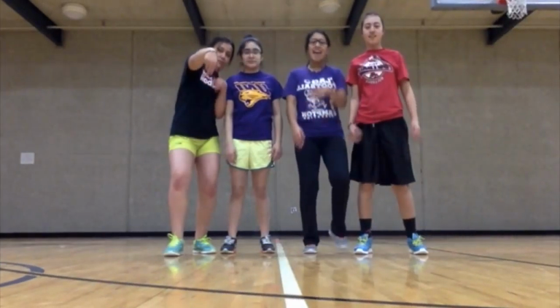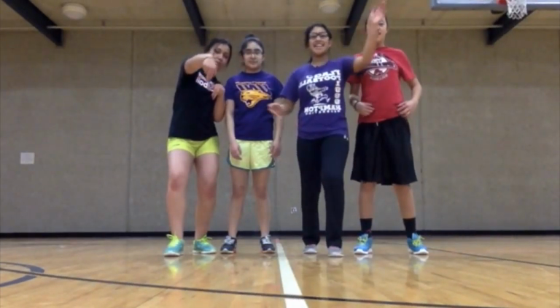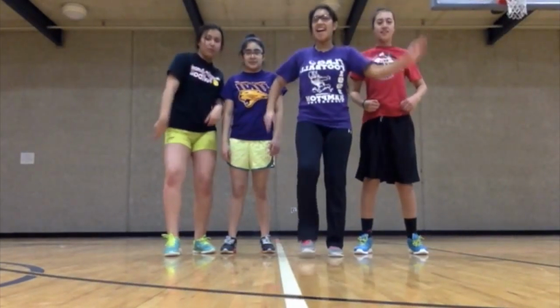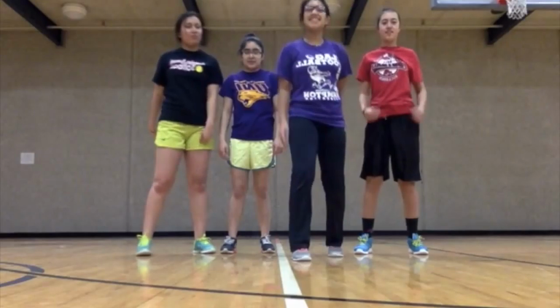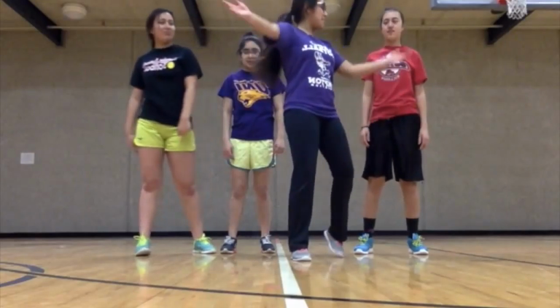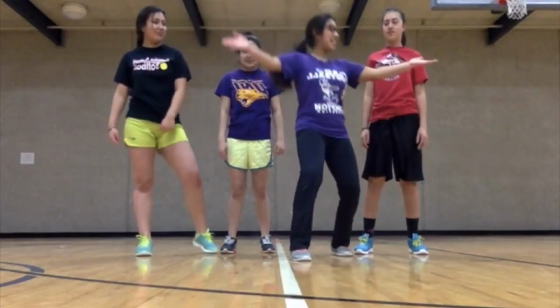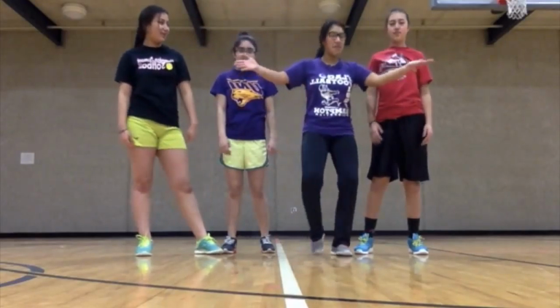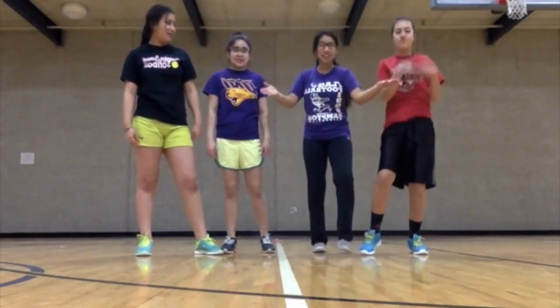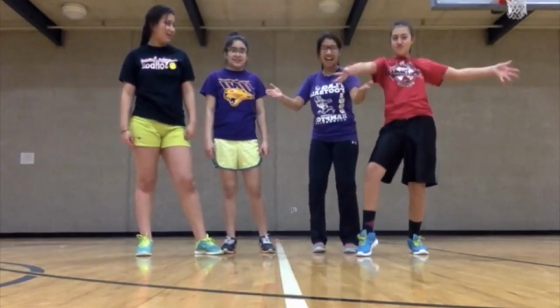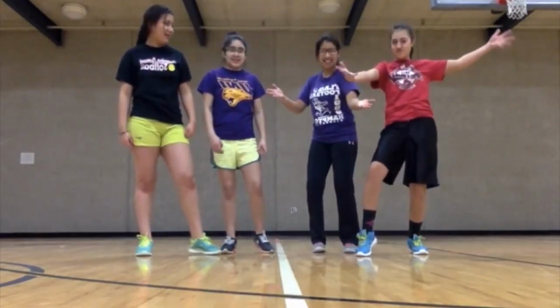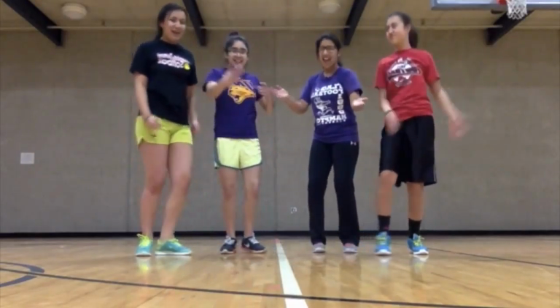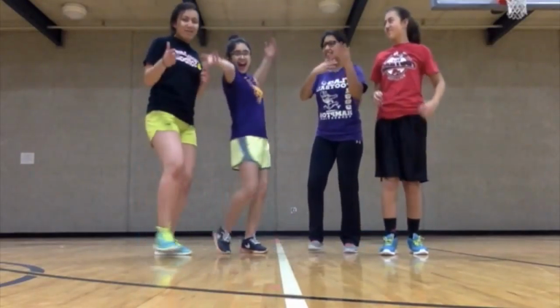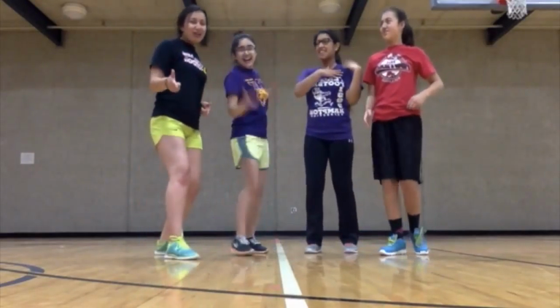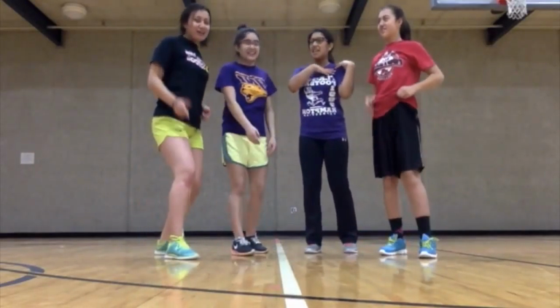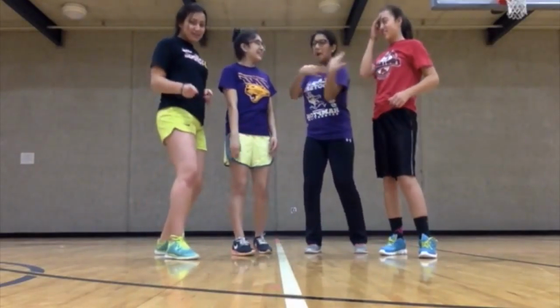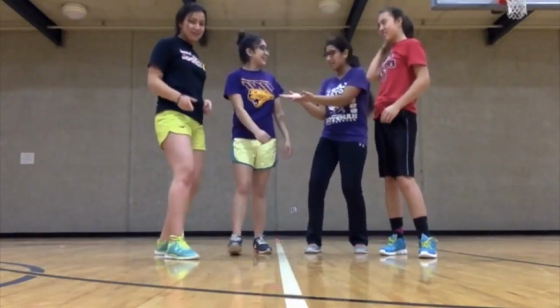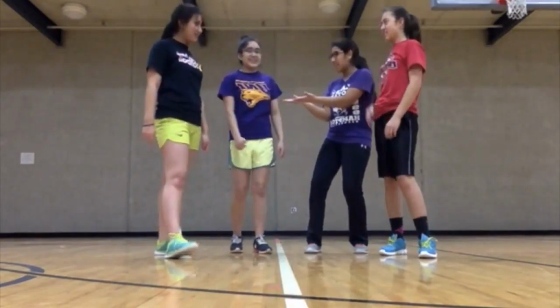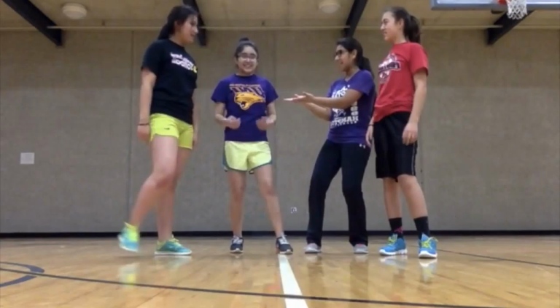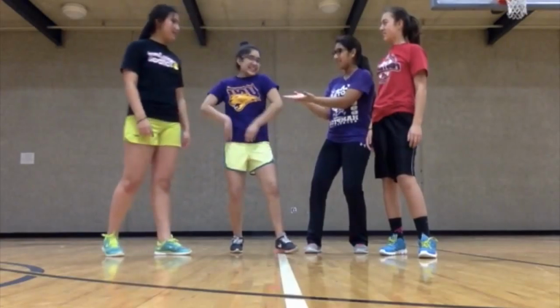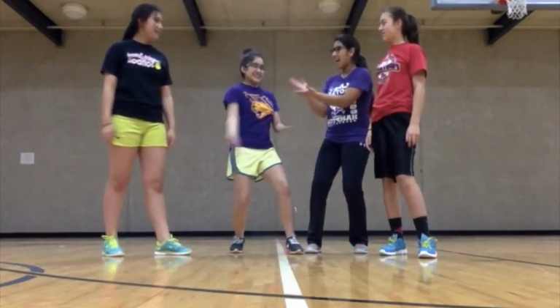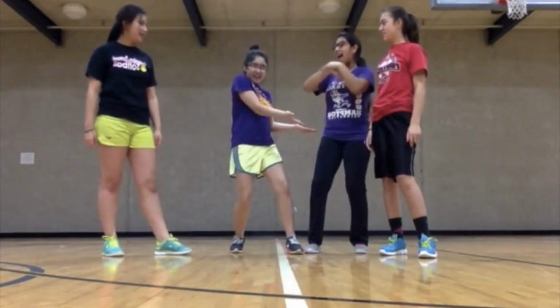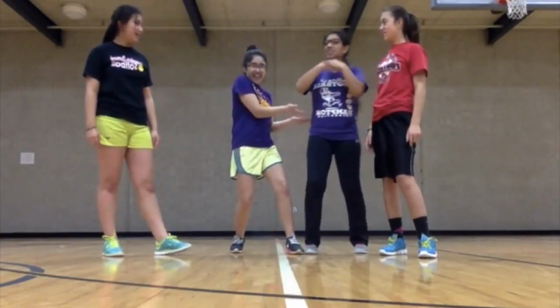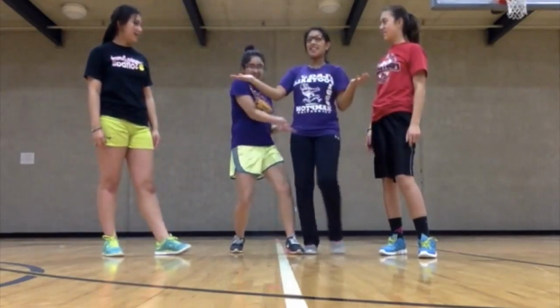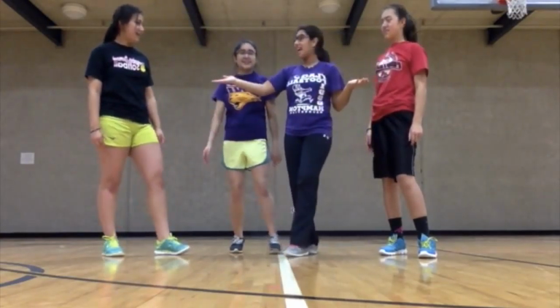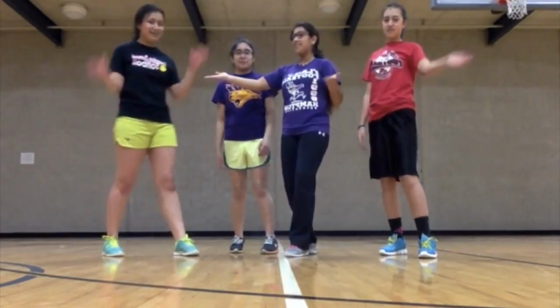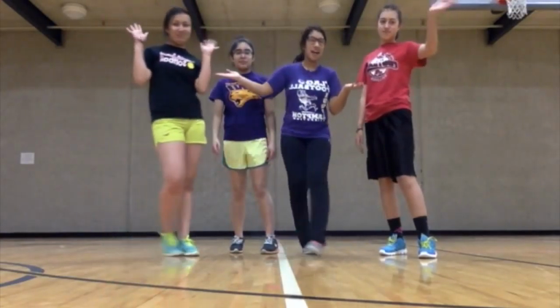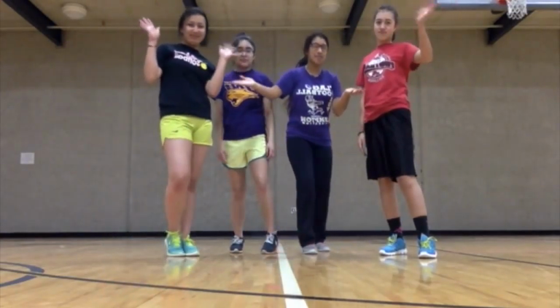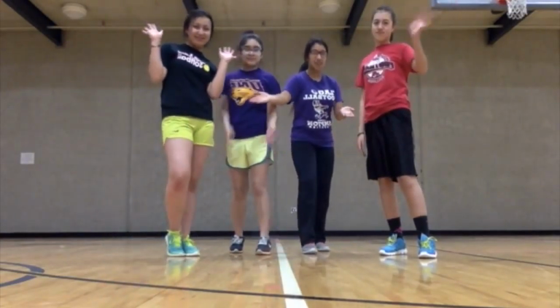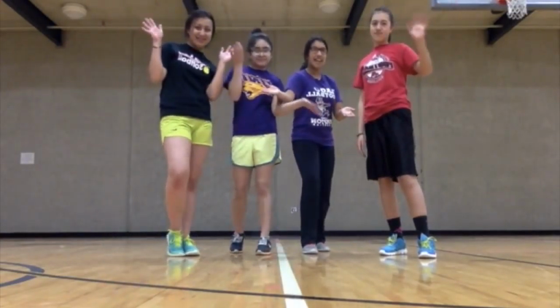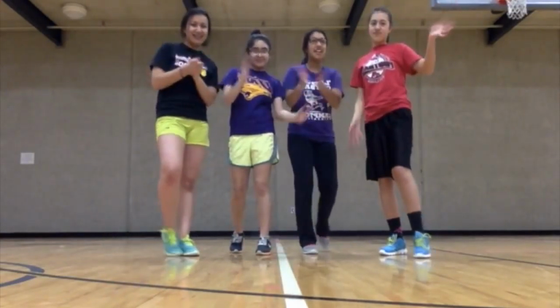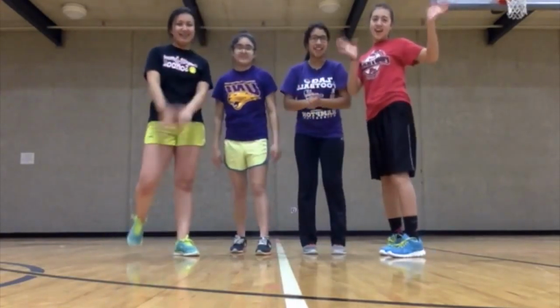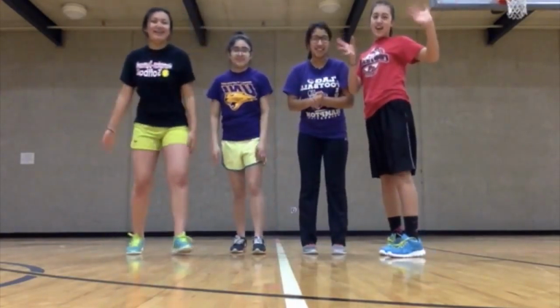Hey guys, this is going to be a video of exercising. This is my partner Heidi, and this is my partner Stacey. And Jessica and Heidi are going to help us out today on our exercising video.